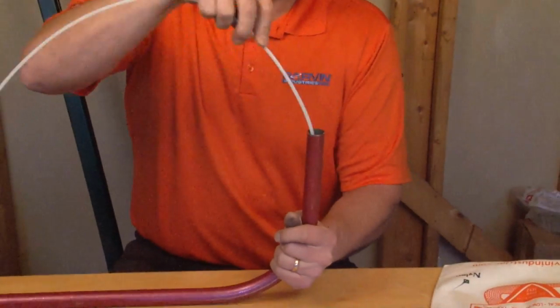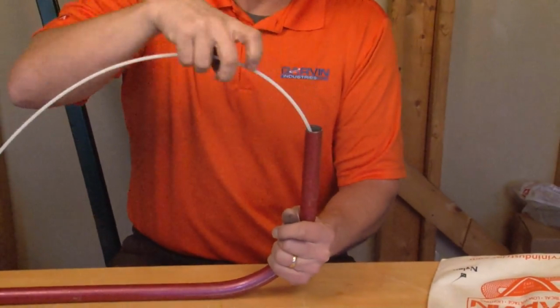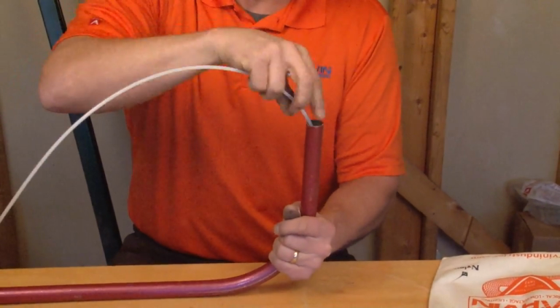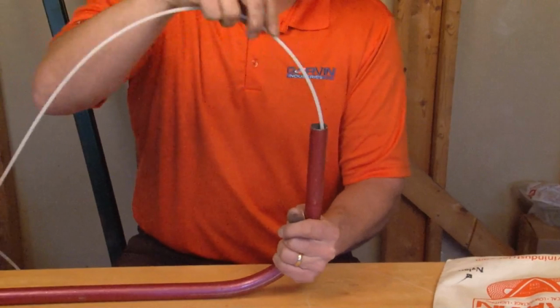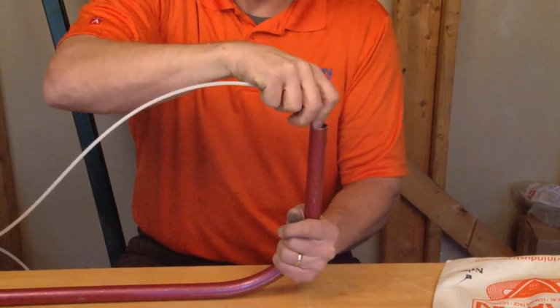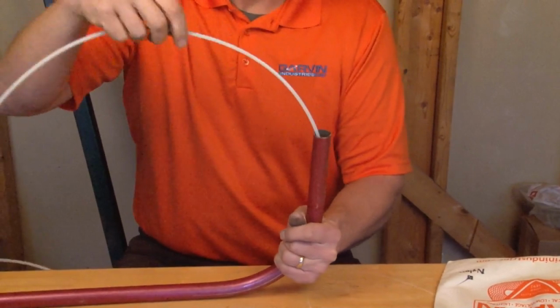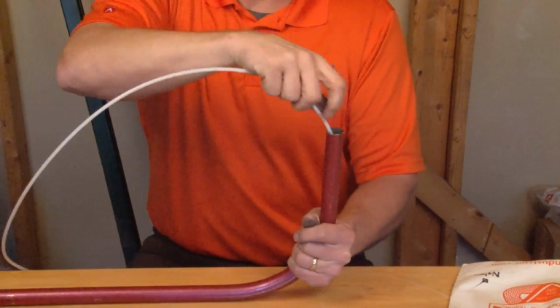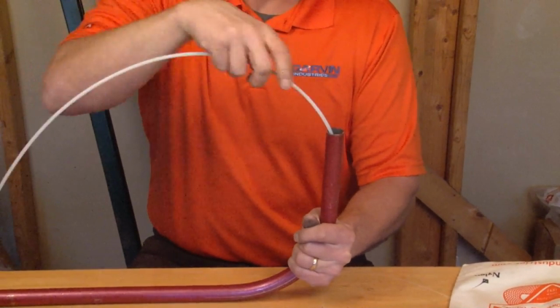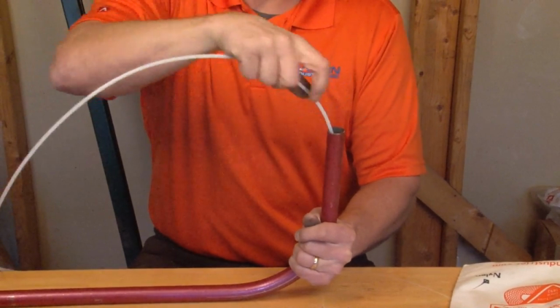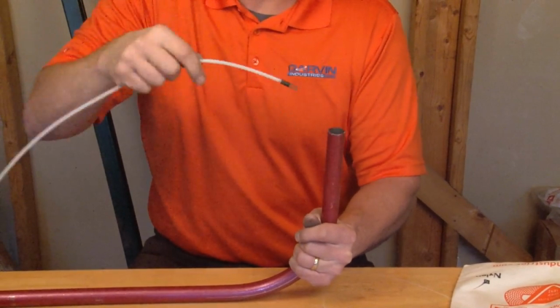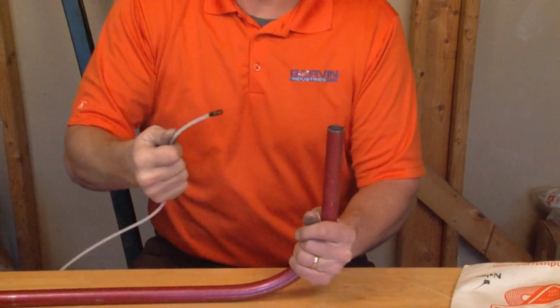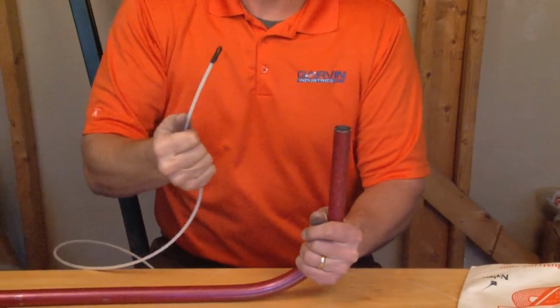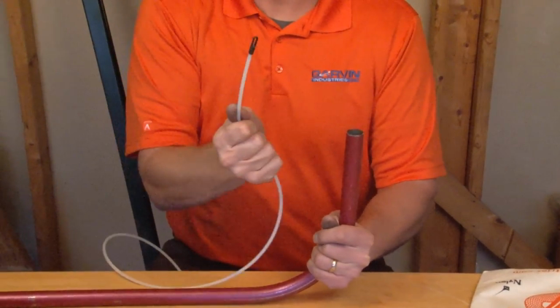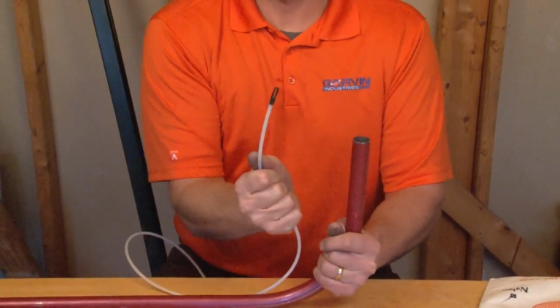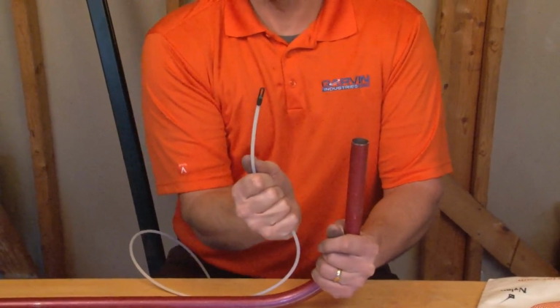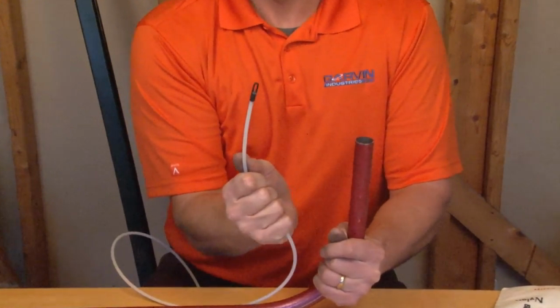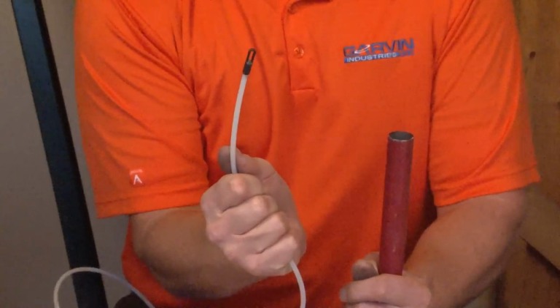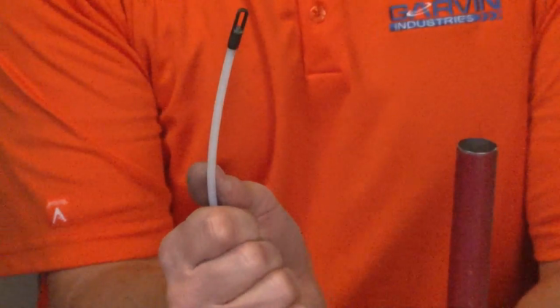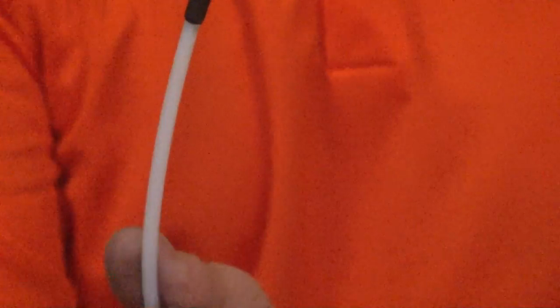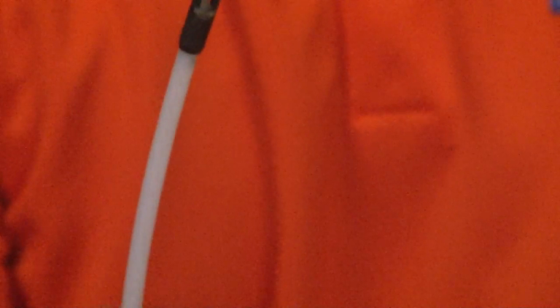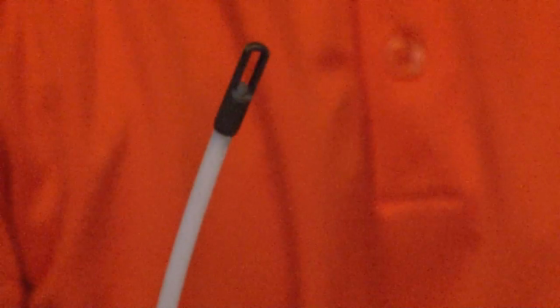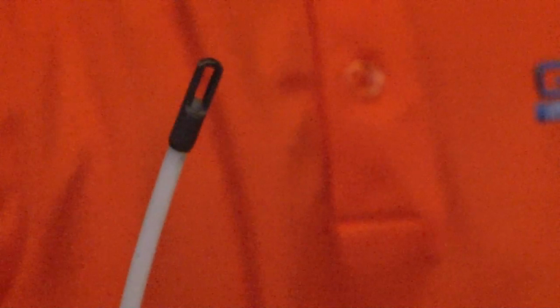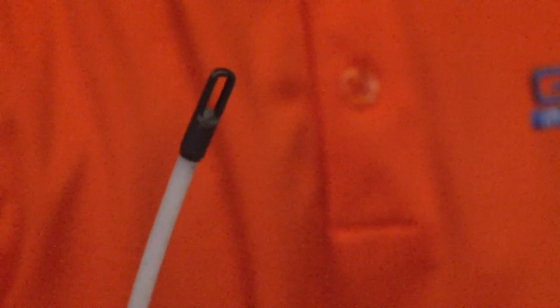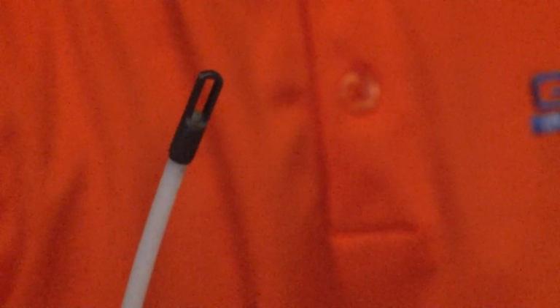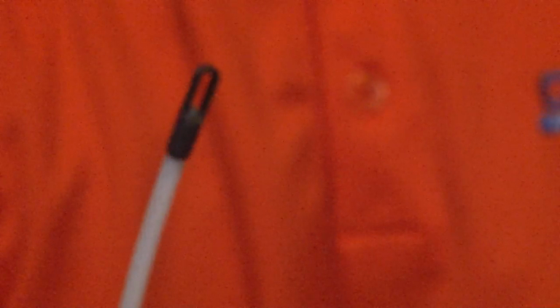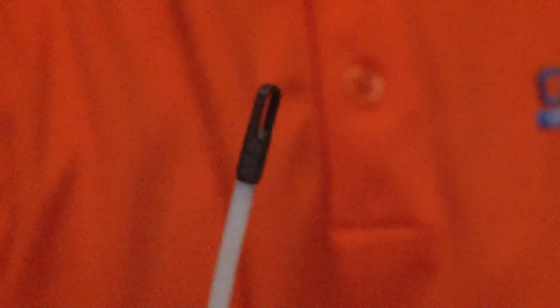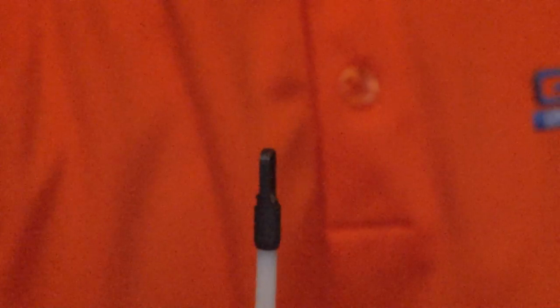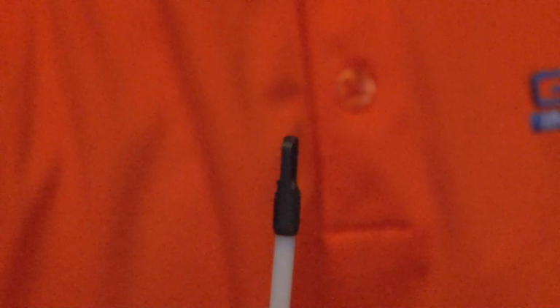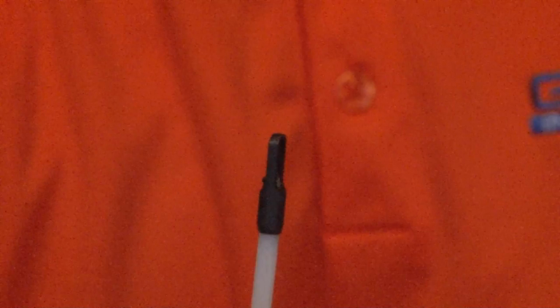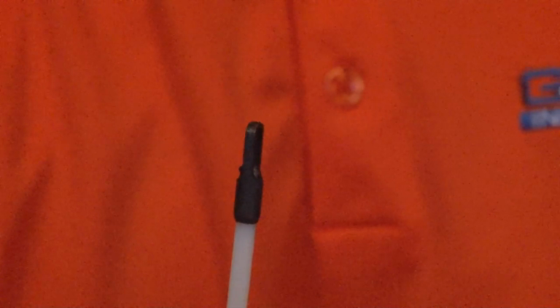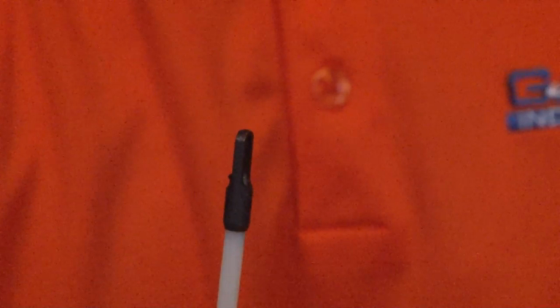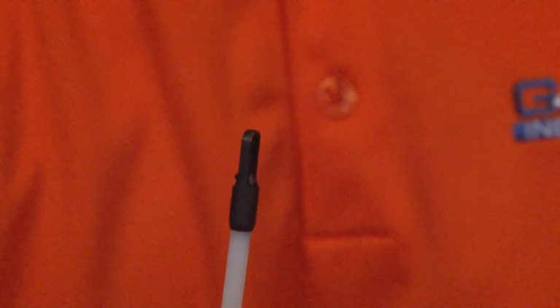It has an extra long groove for pulling wires back through the conduit. As you can see, you can fit multiple wires on there and it's made from hardened steel. The smooth edge won't hang up within the conduit.